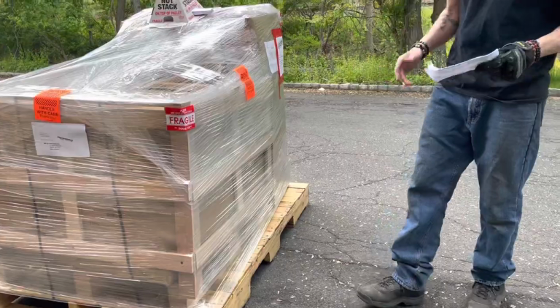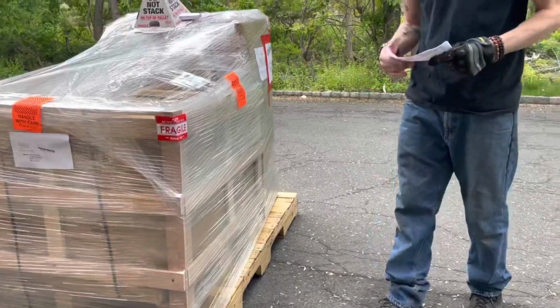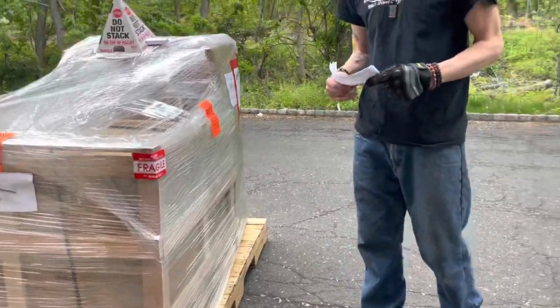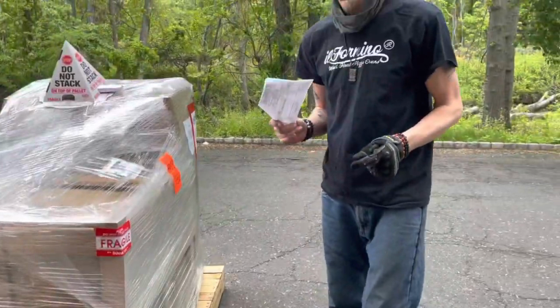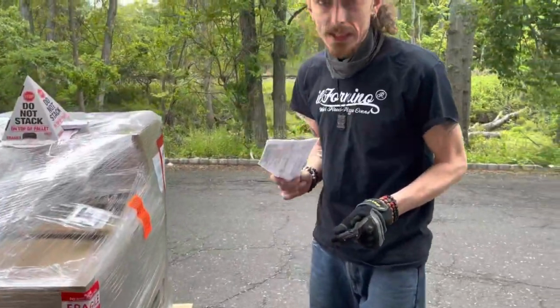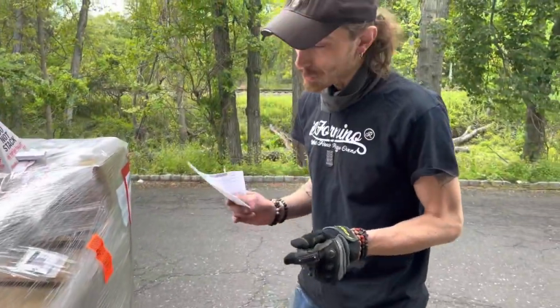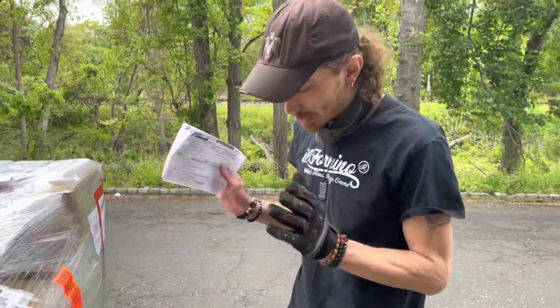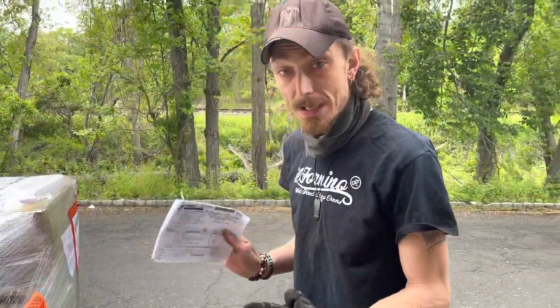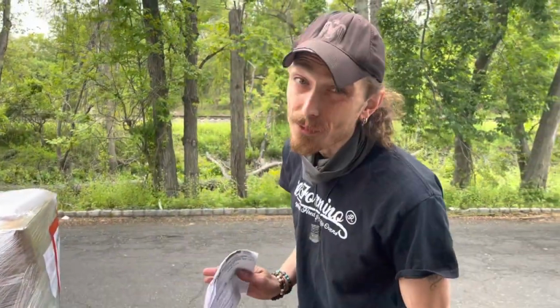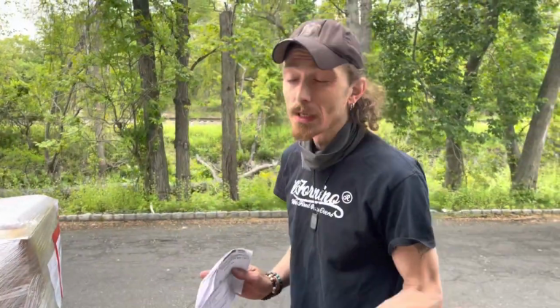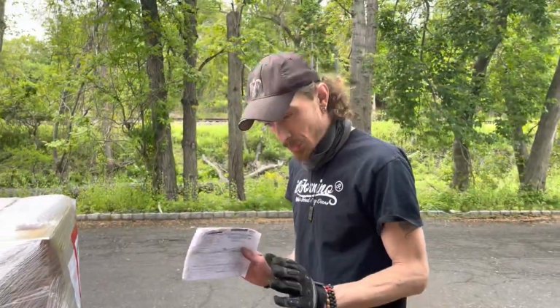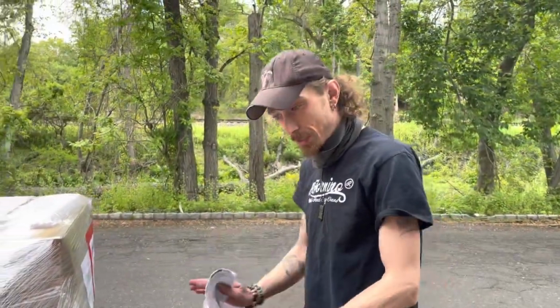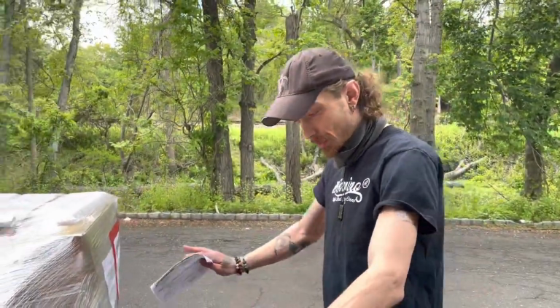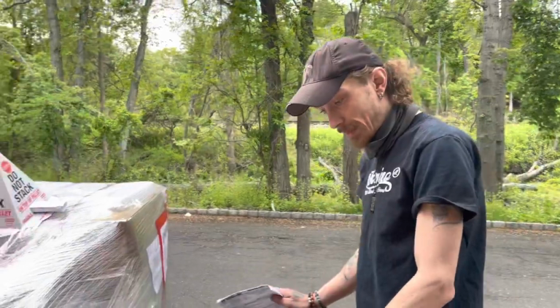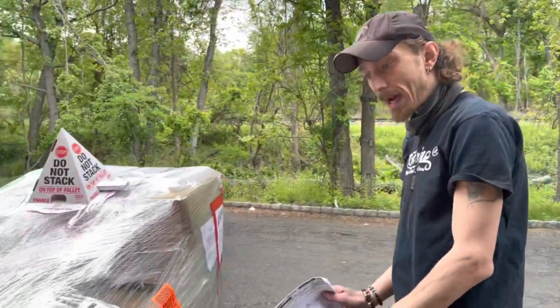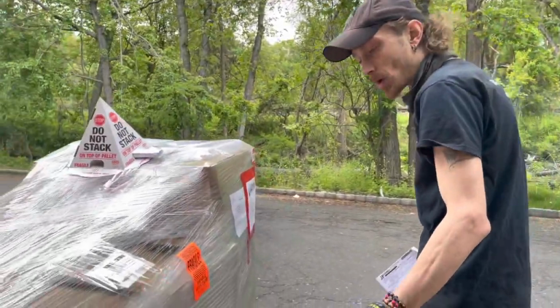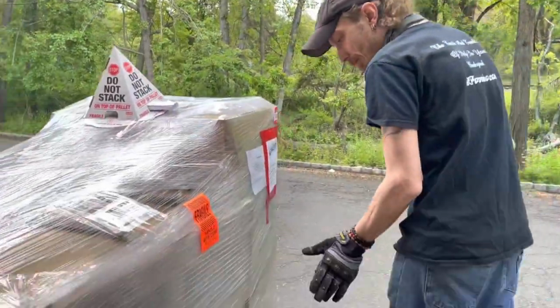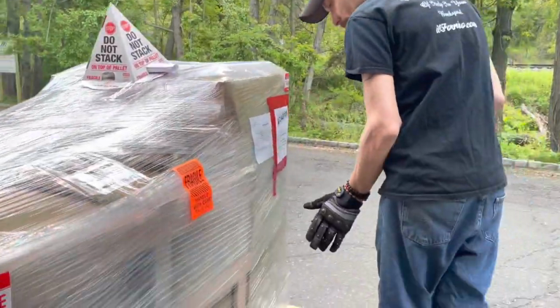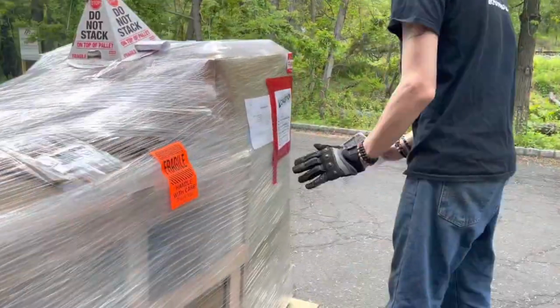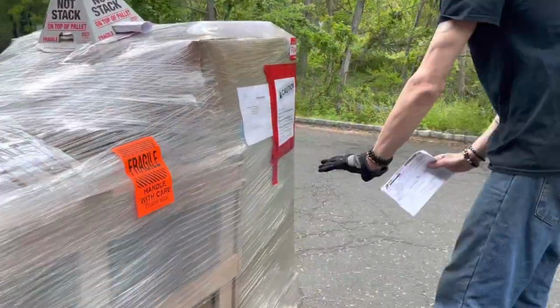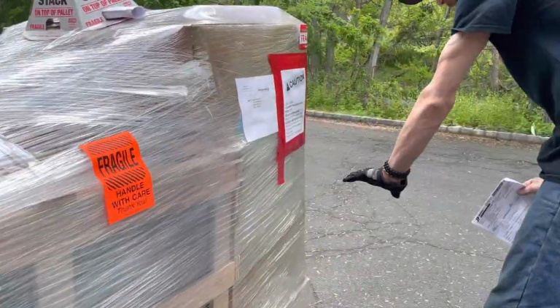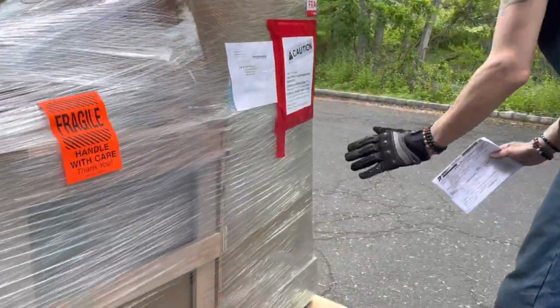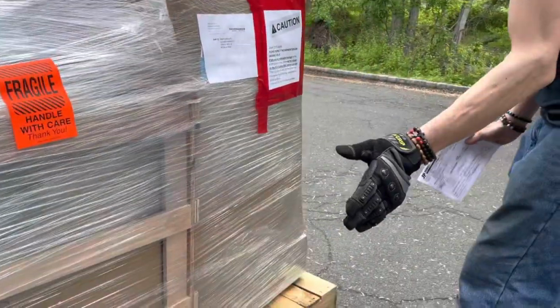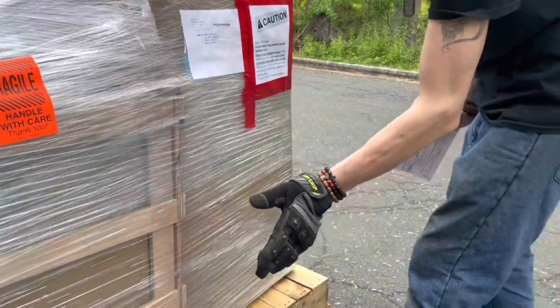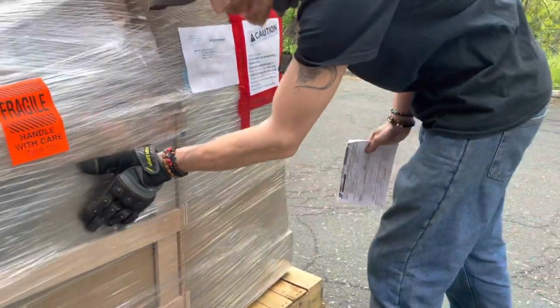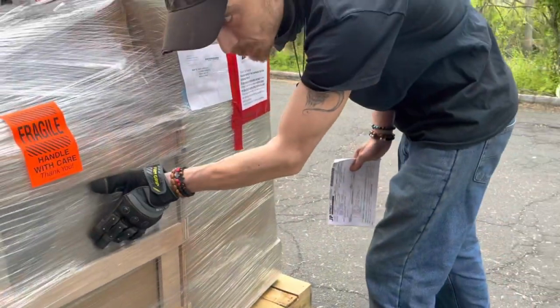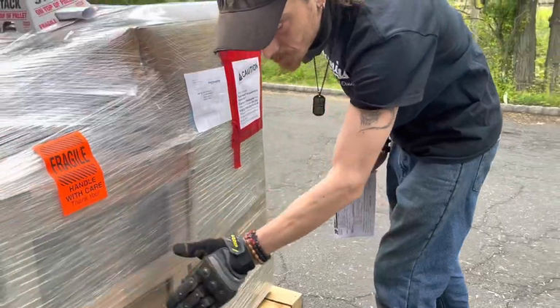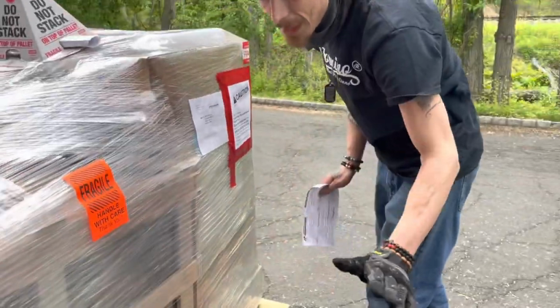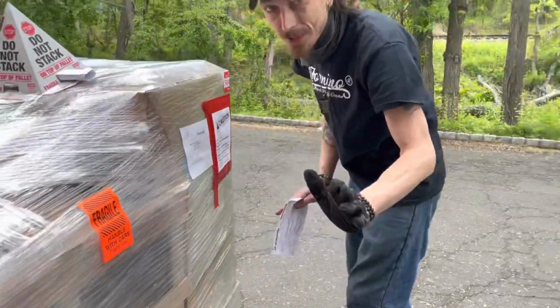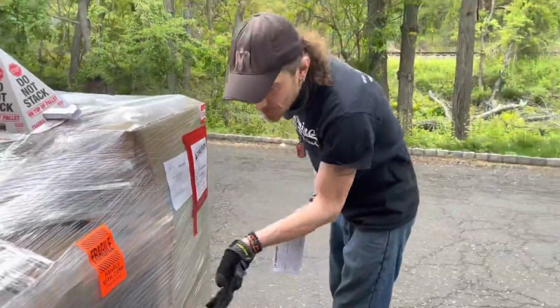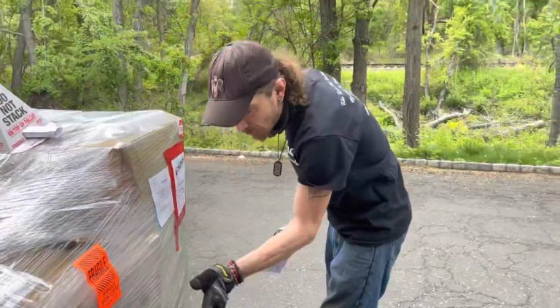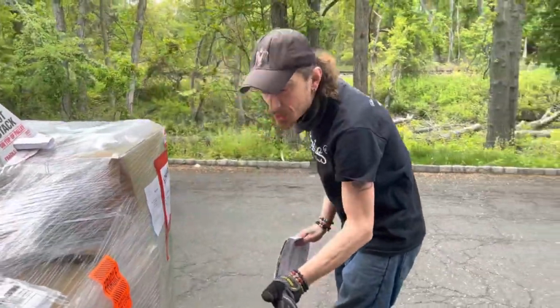What you want to do before the driver leaves — he has to wait for you. You're going to check the whole pallet. Walk around the pallet. You're going to check the sides, make sure there's no wounds in it, no punctures, anything that looks odd to you.